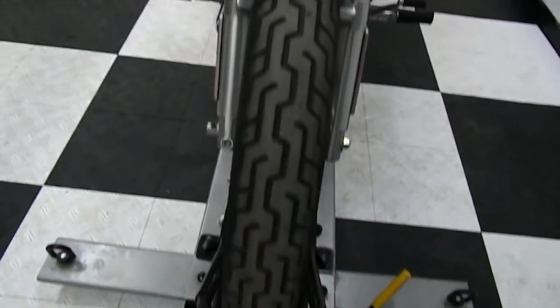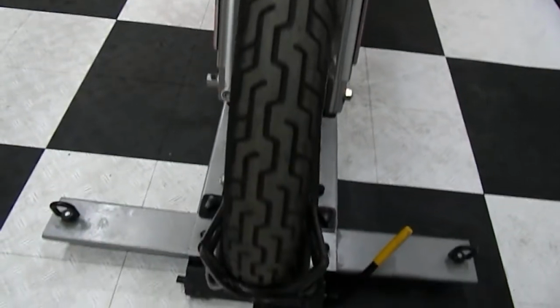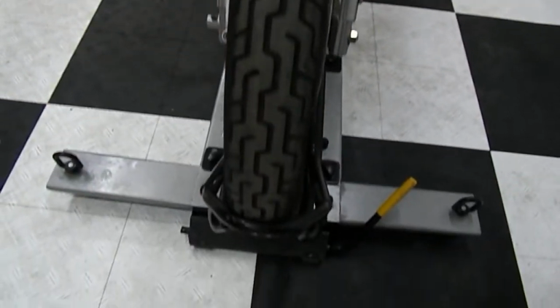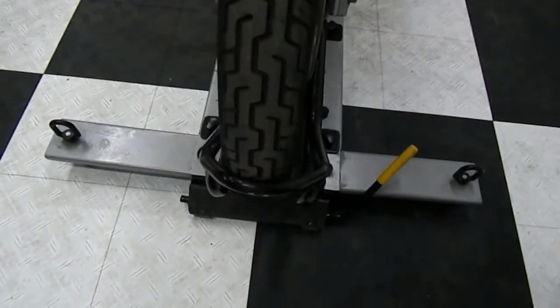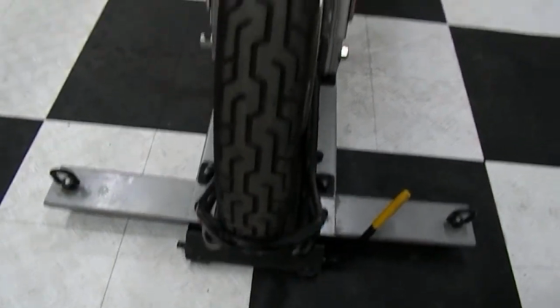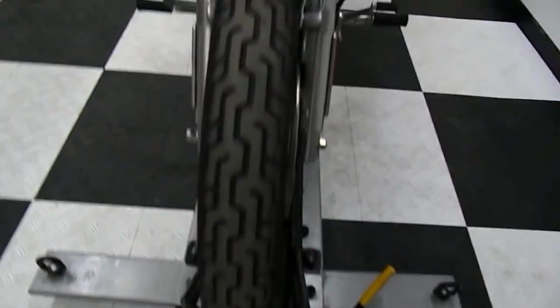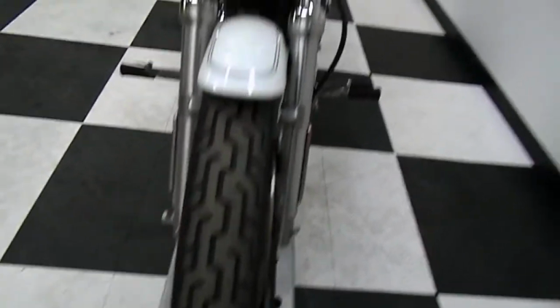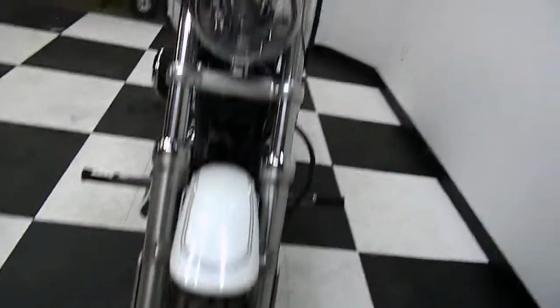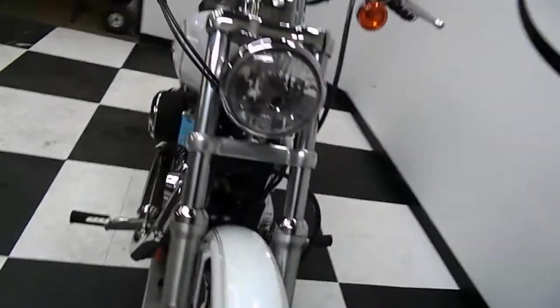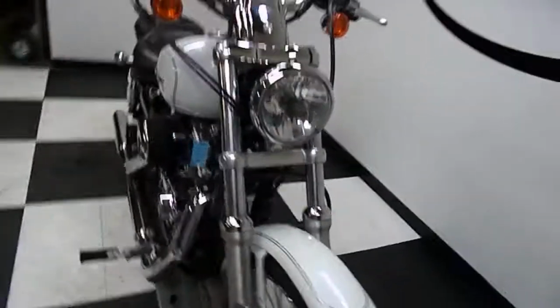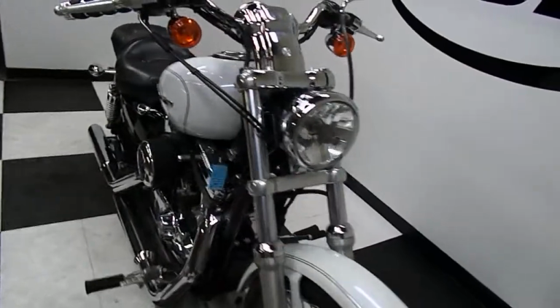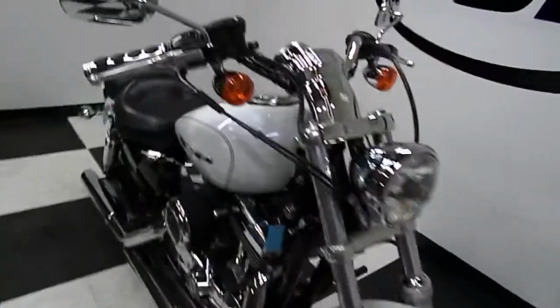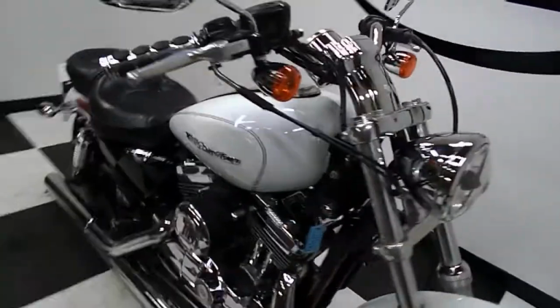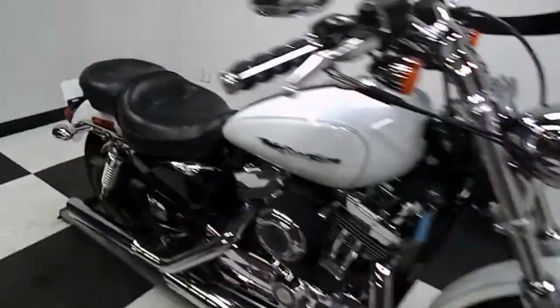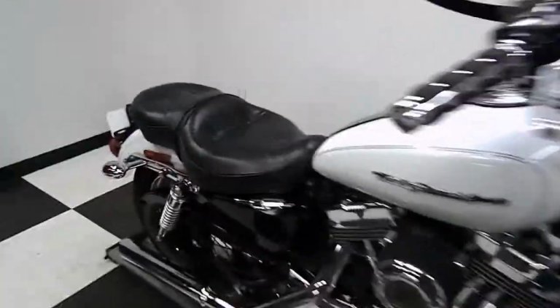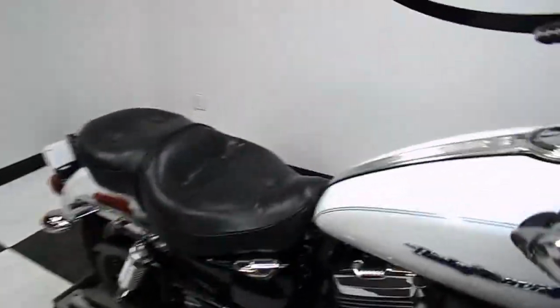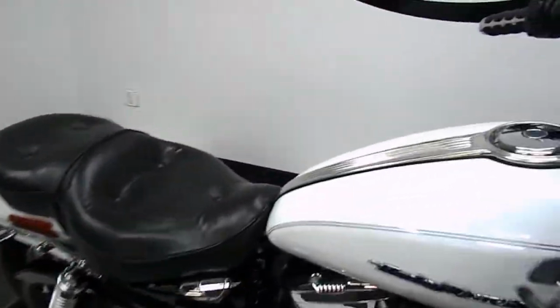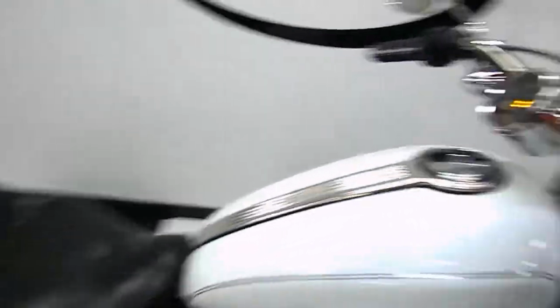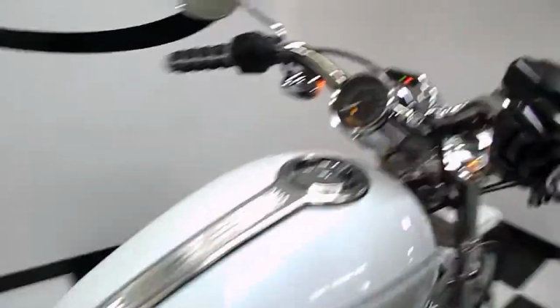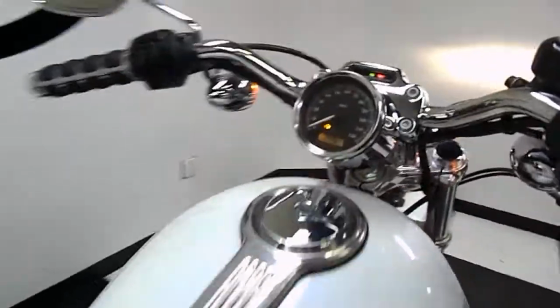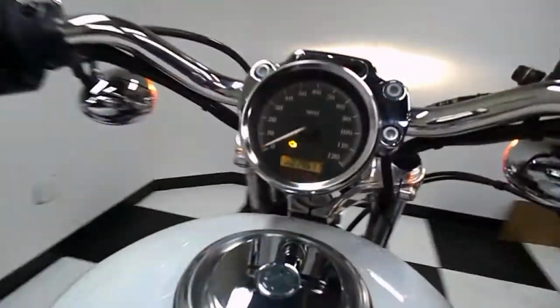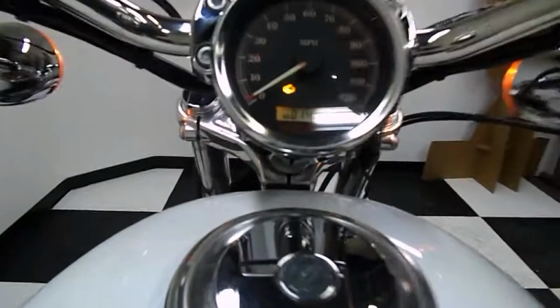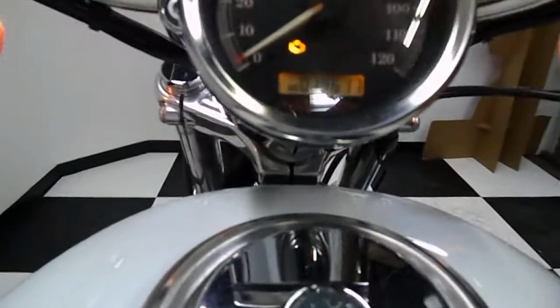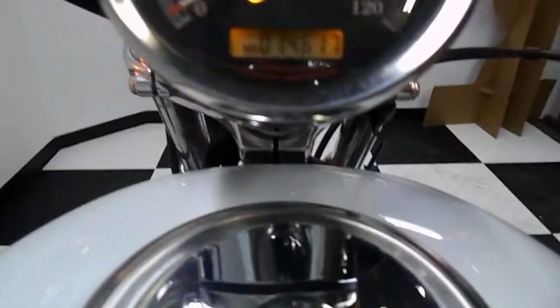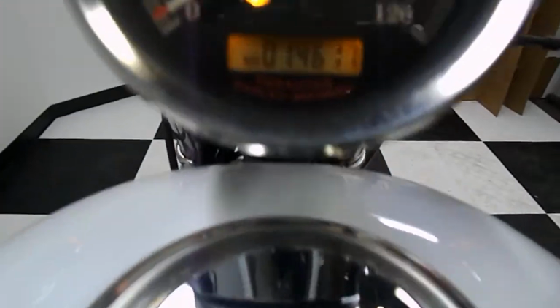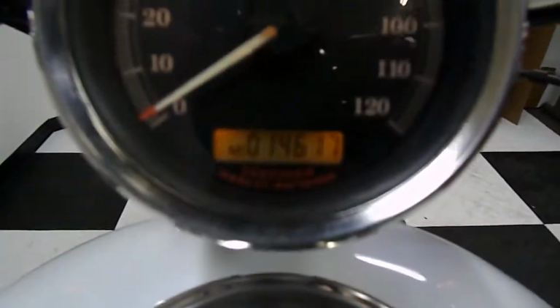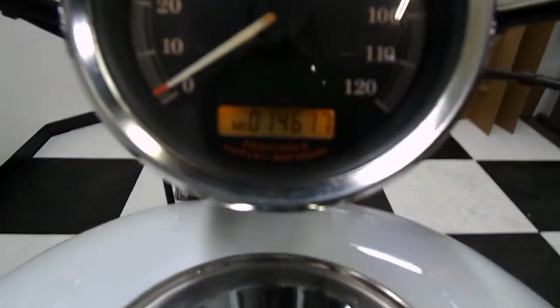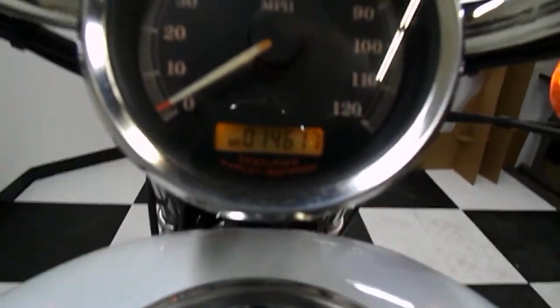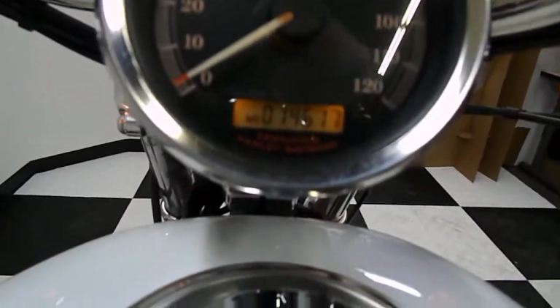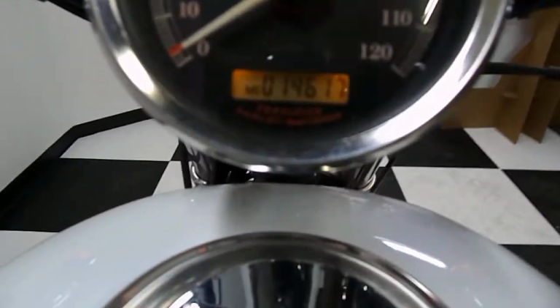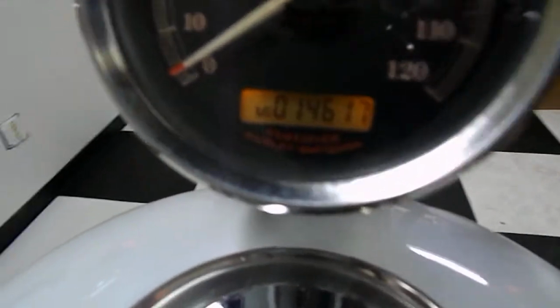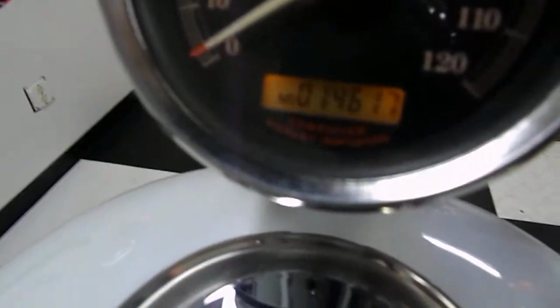There's a good front tire. And there's your mileage — 14,617.